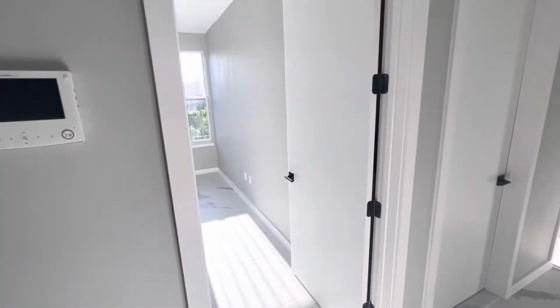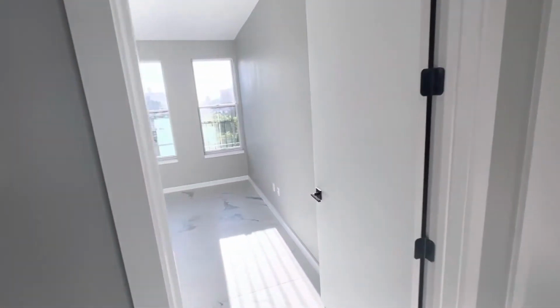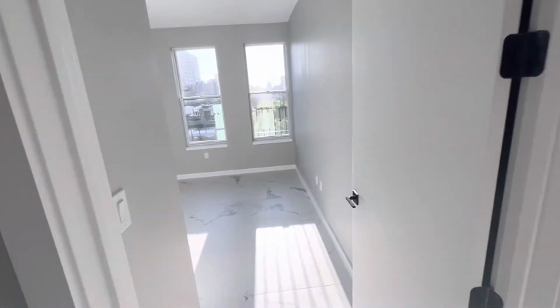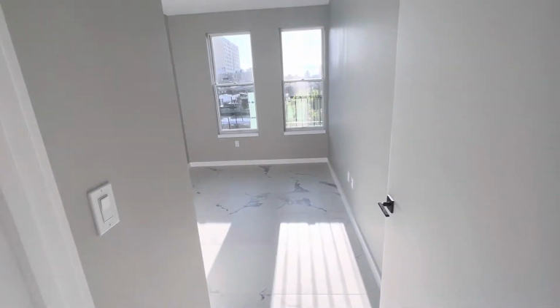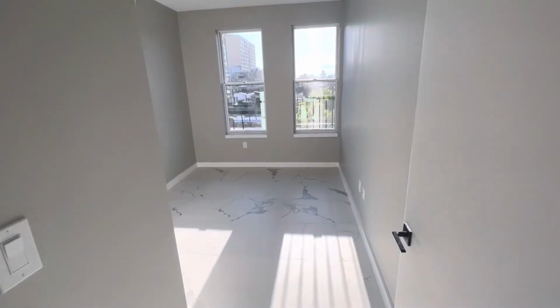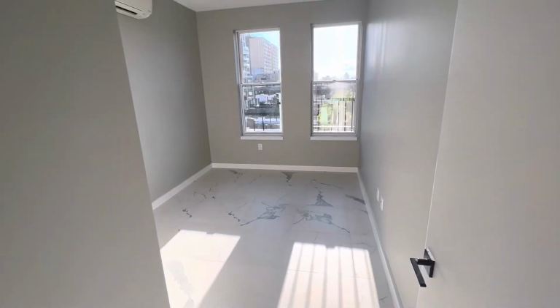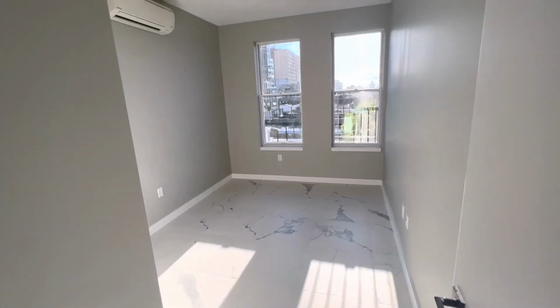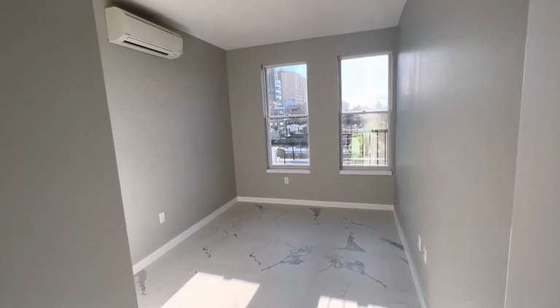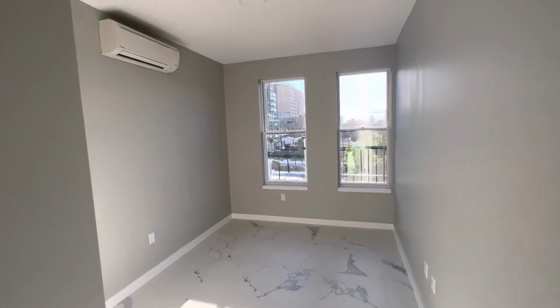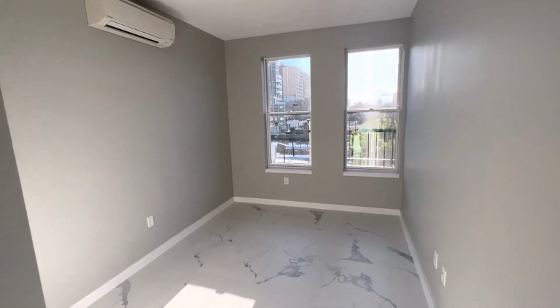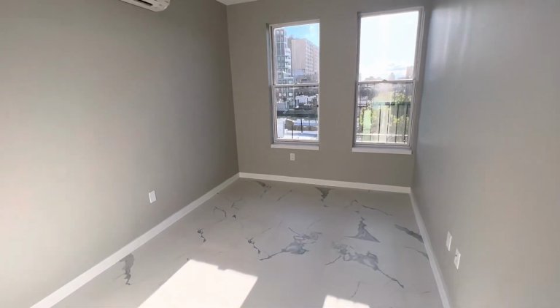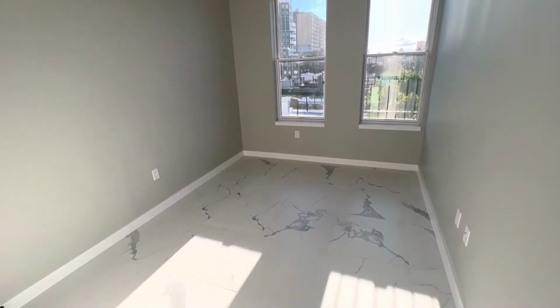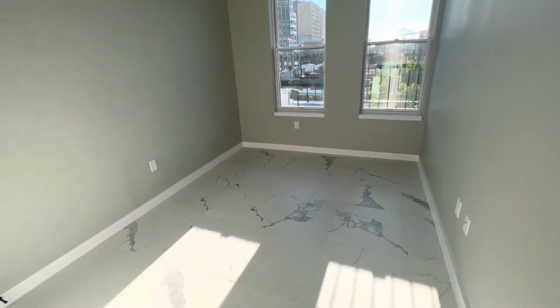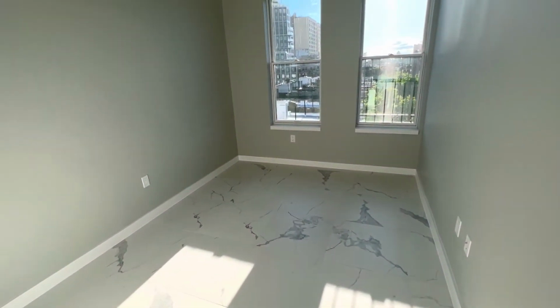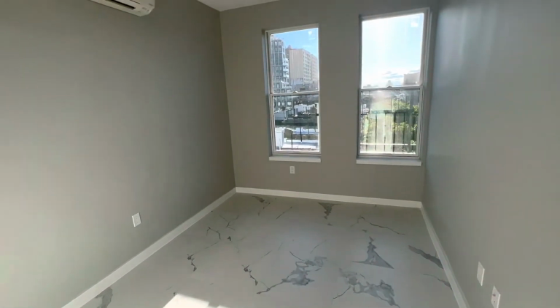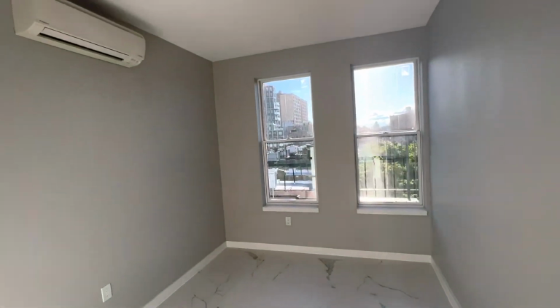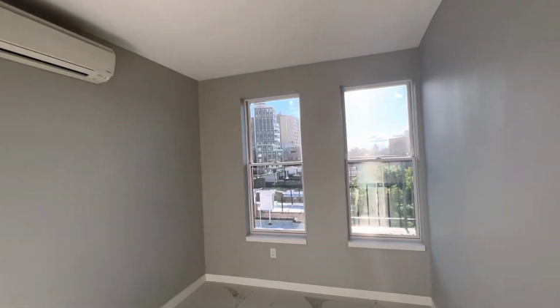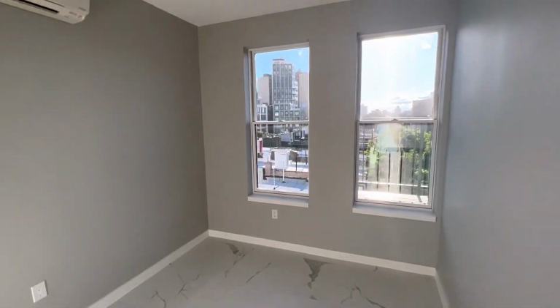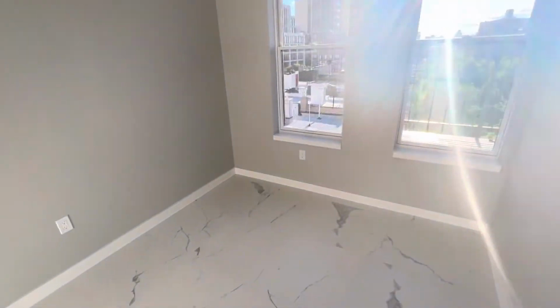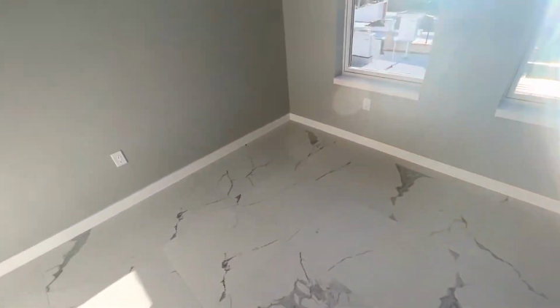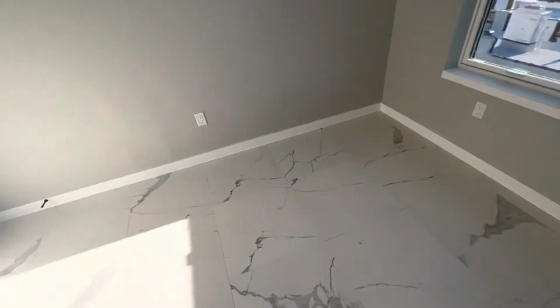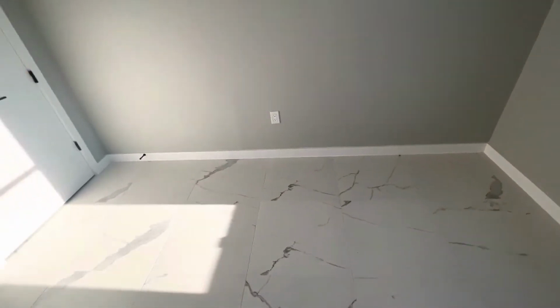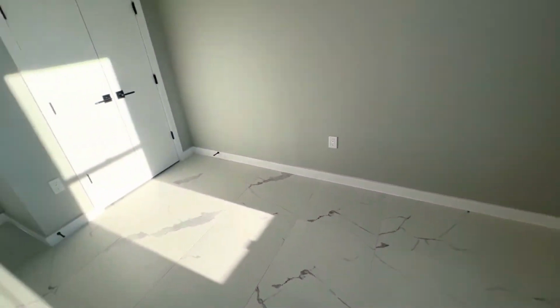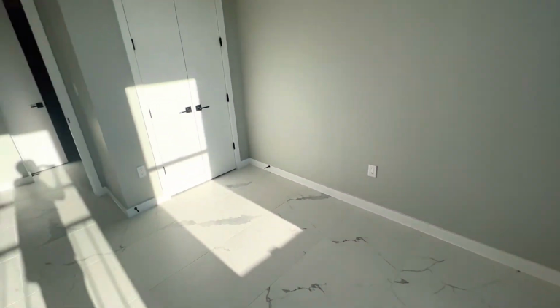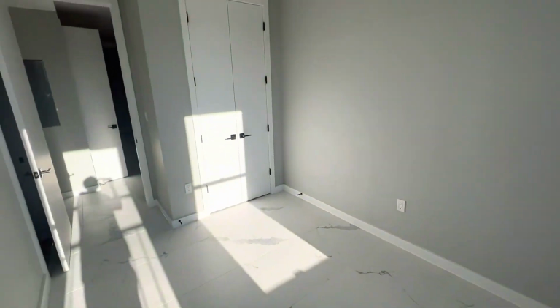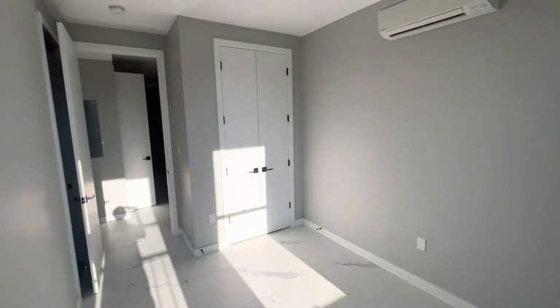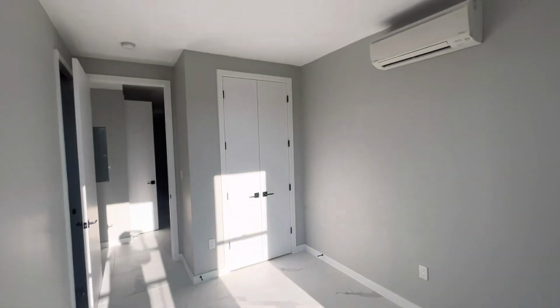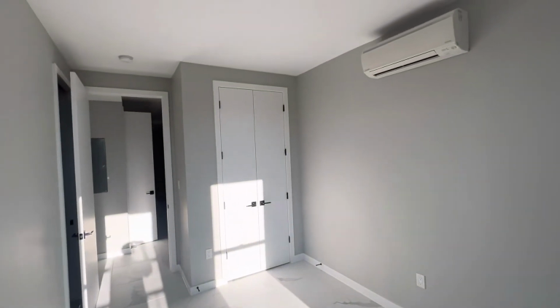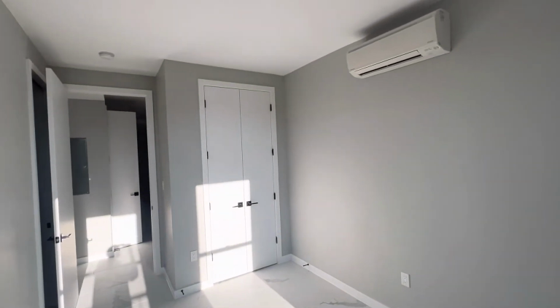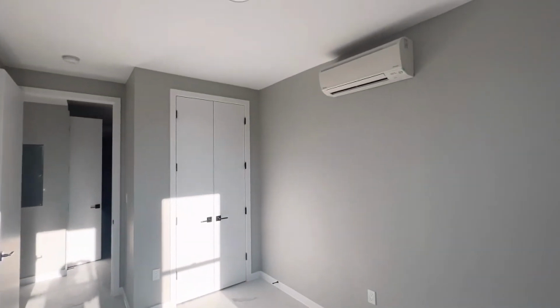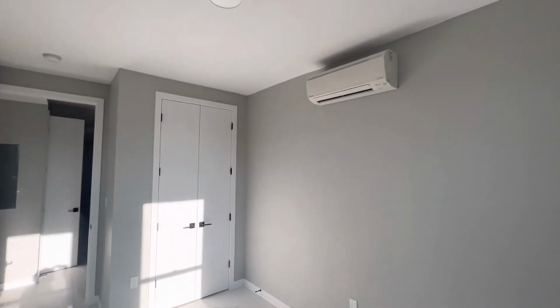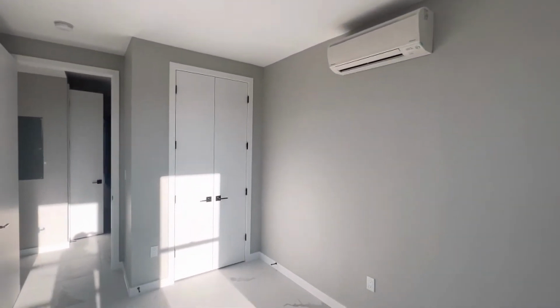Bedroom number two is facing west, so it gets really bright in here. You have a closet to your right and another split unit AC.